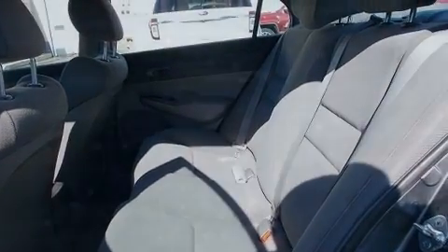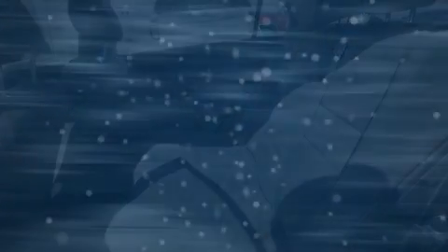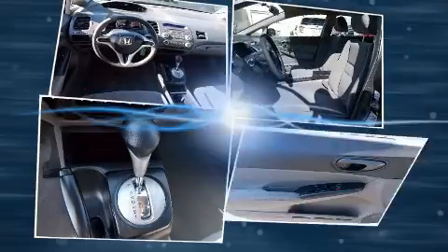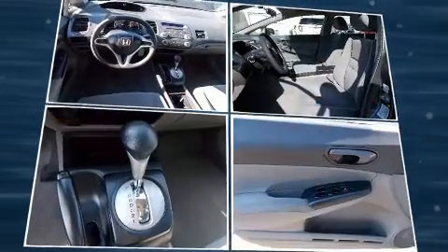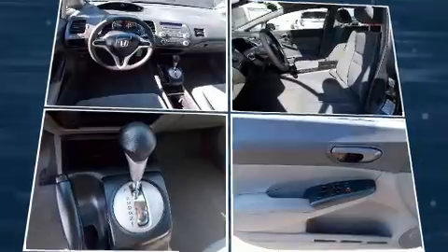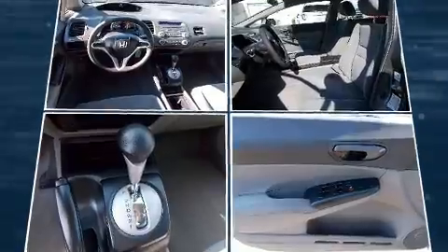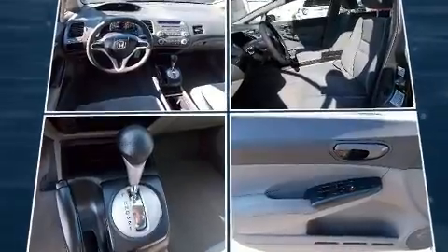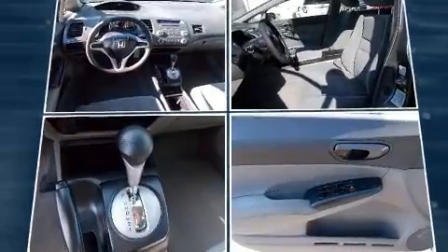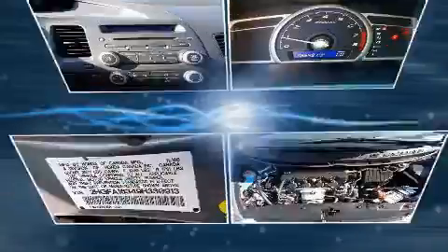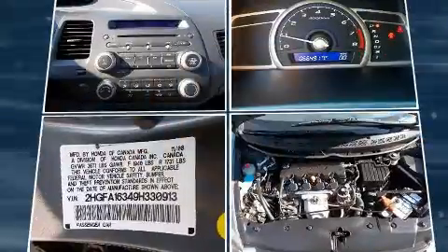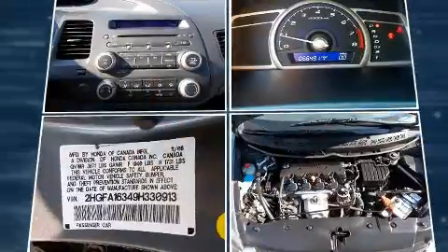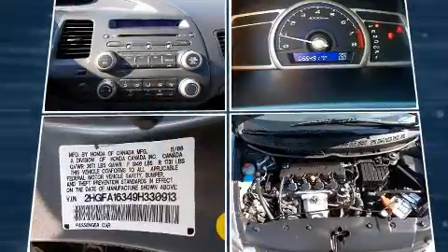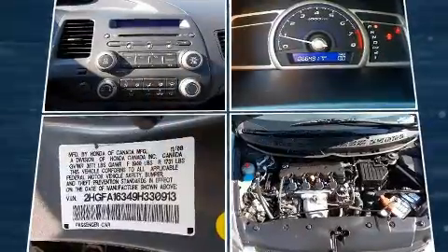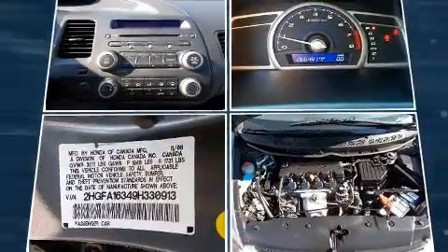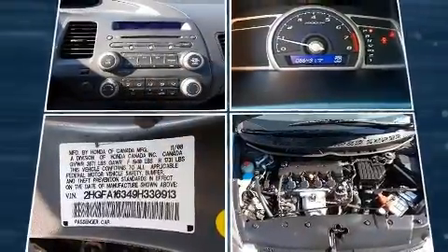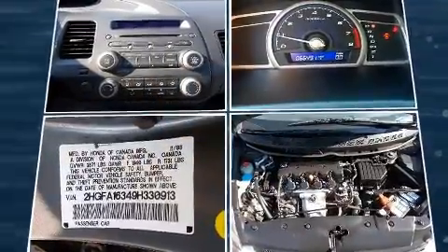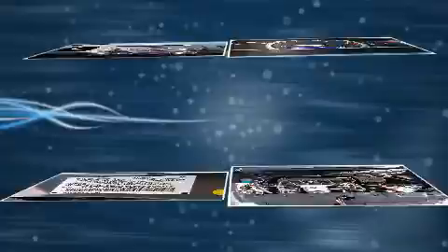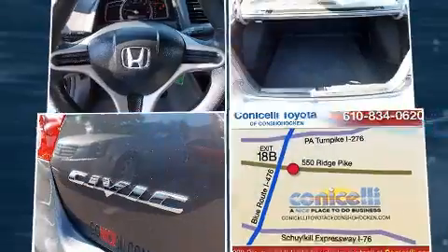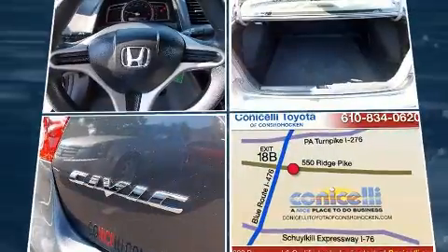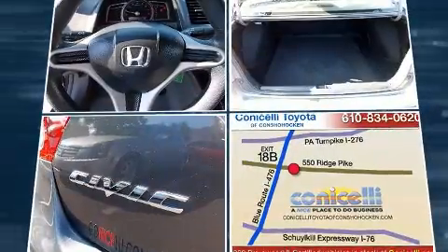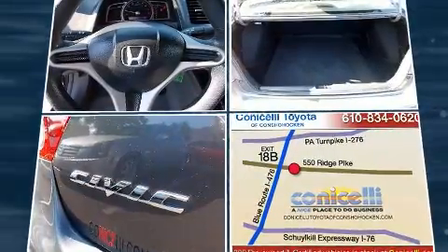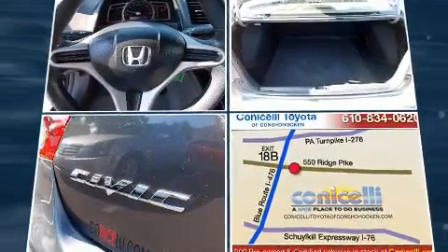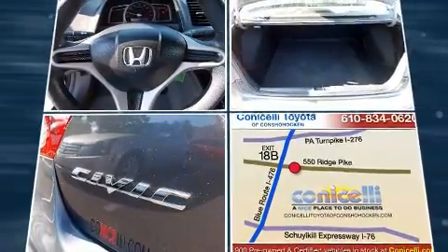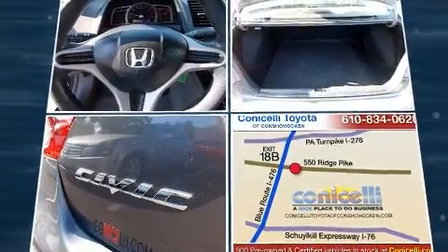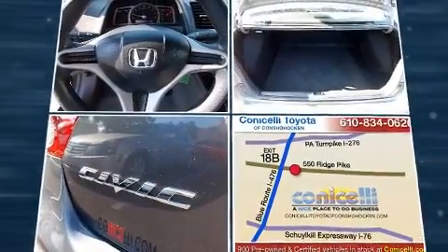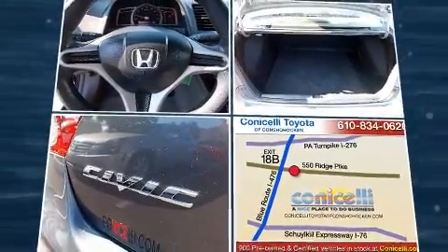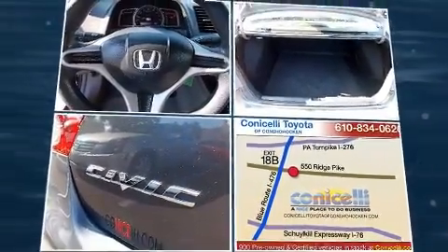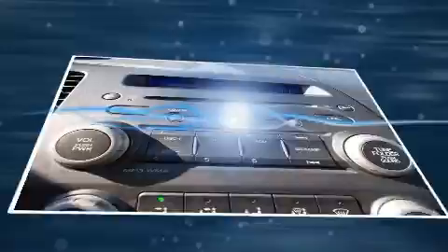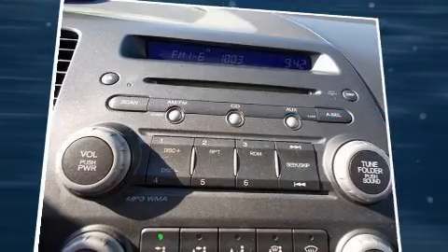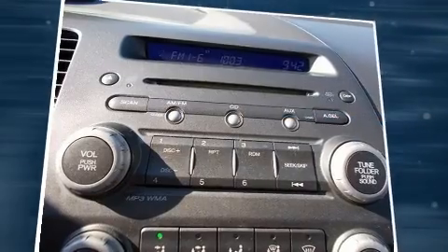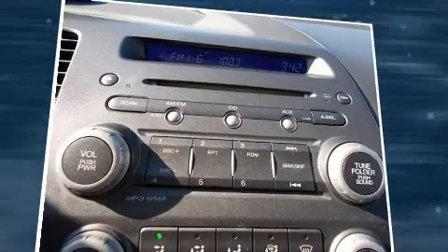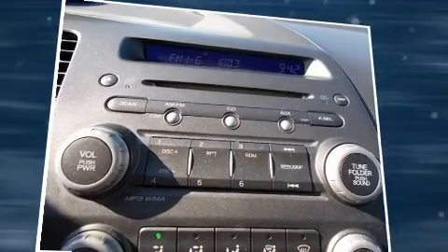Honda ensures the safety and security of its passengers with equipment such as head curtain airbags, front side impact airbags, anti-whiplash front head restraints, ignition disabling, and ABS brakes.